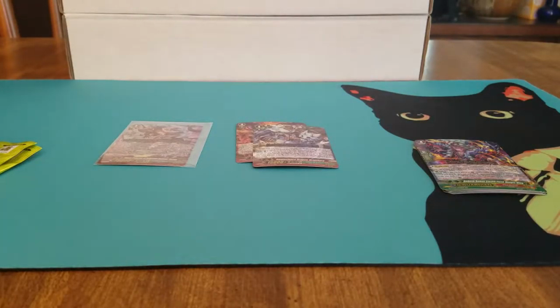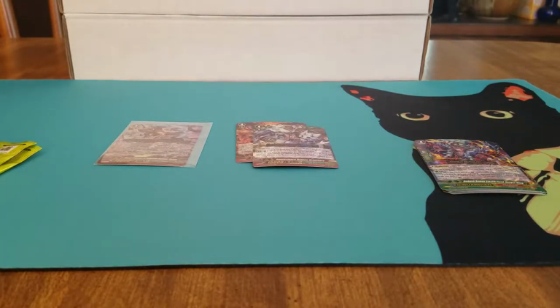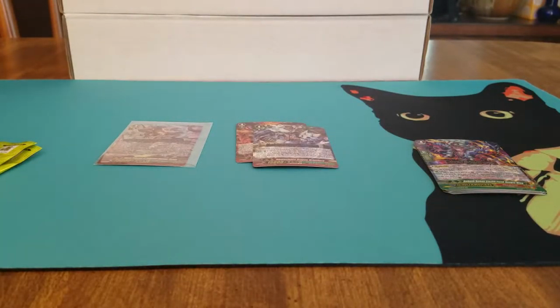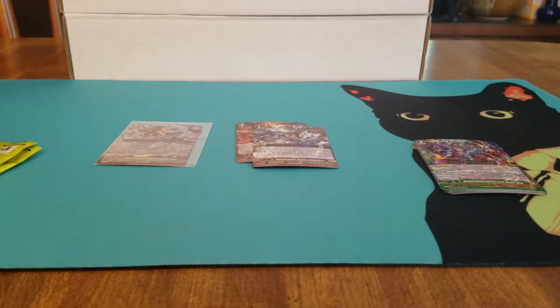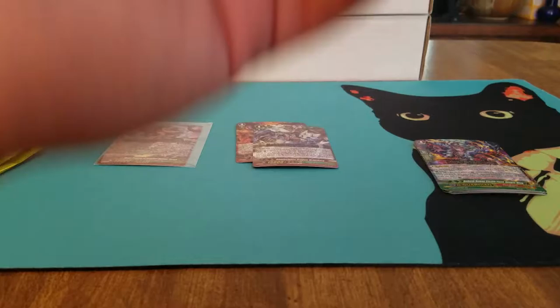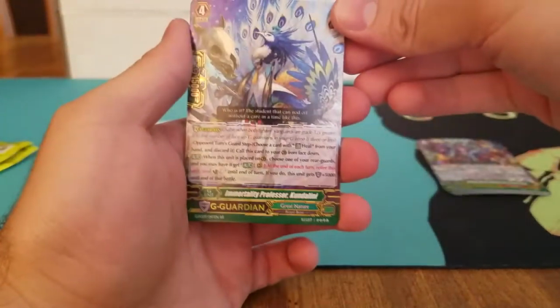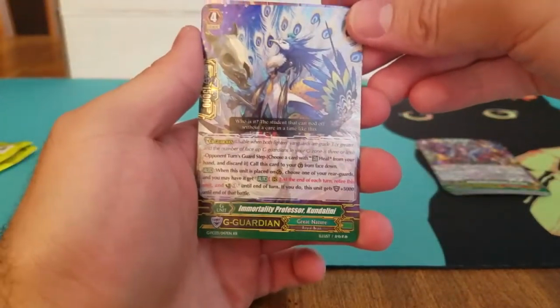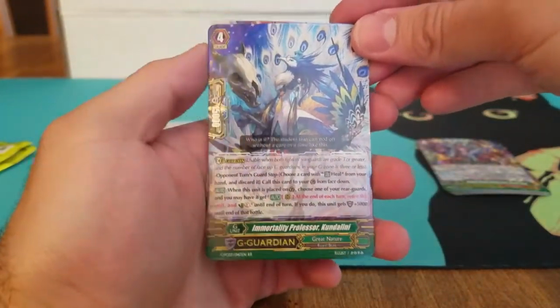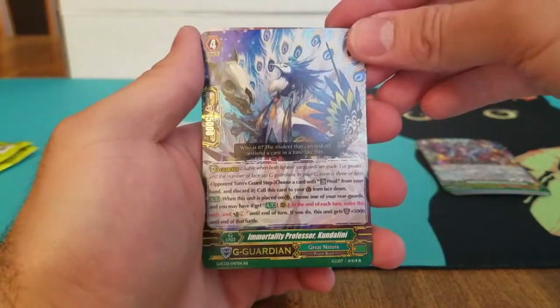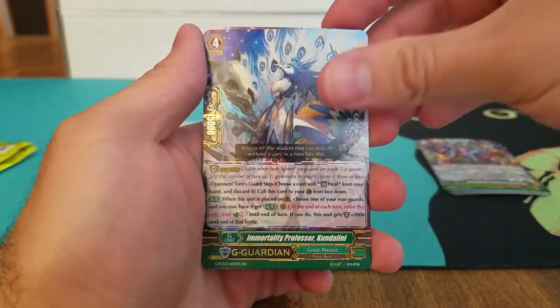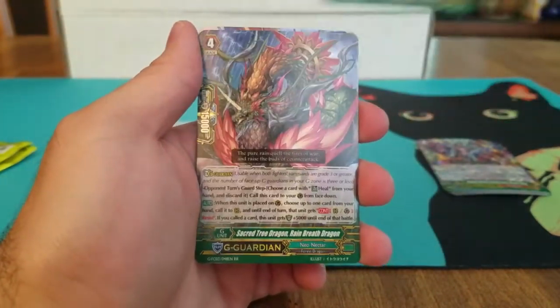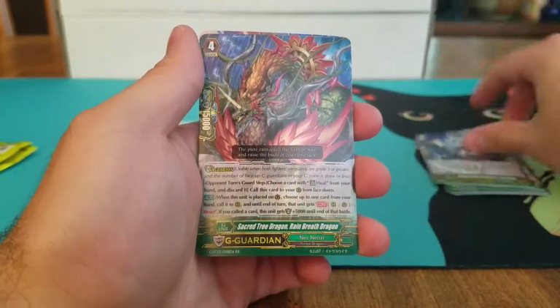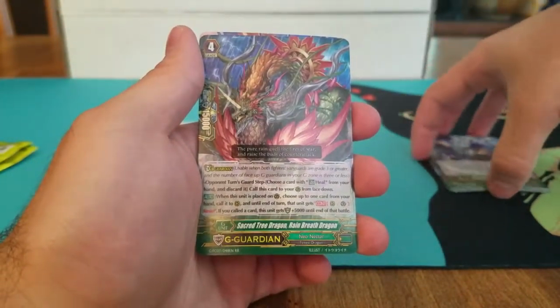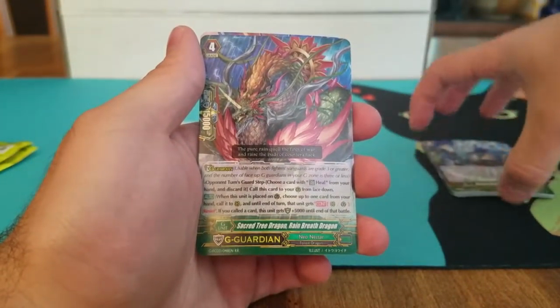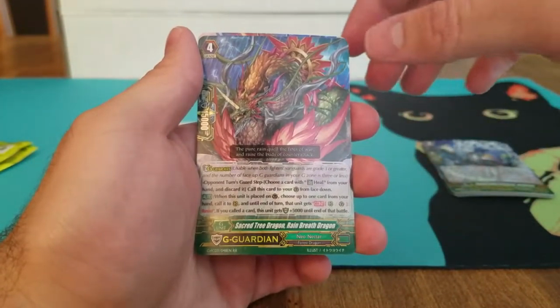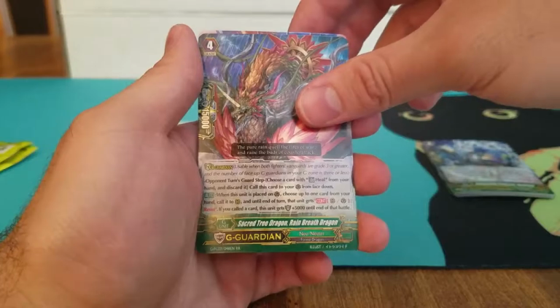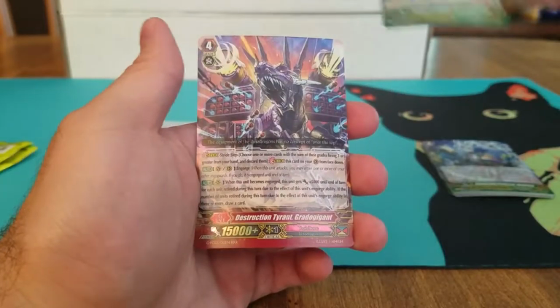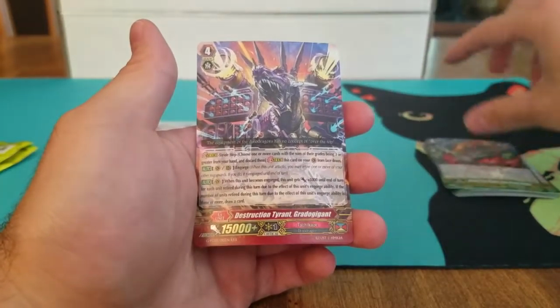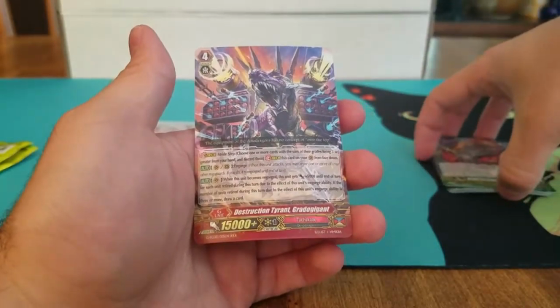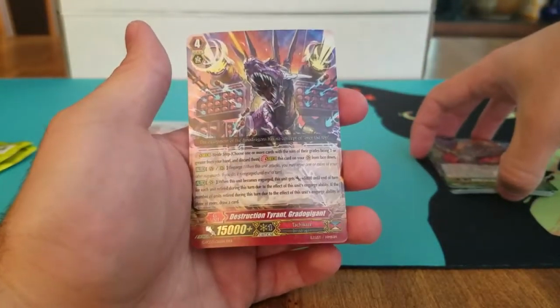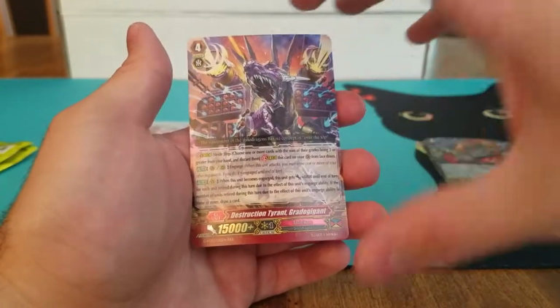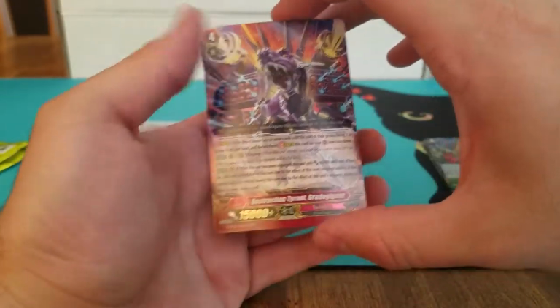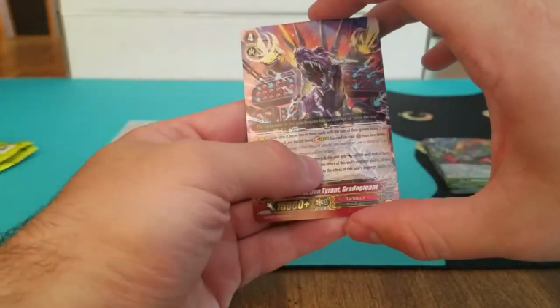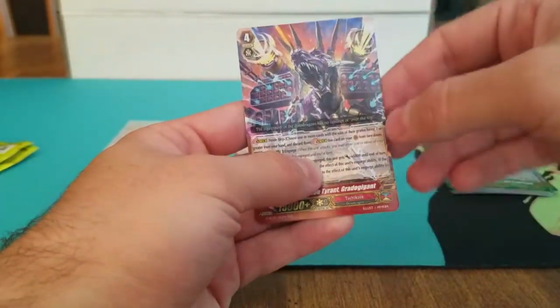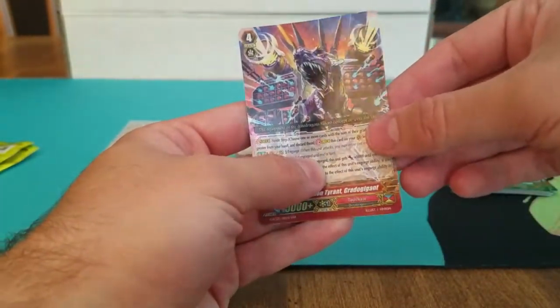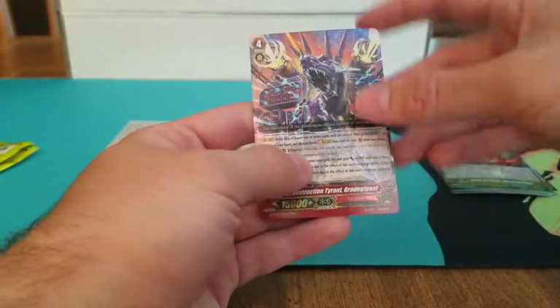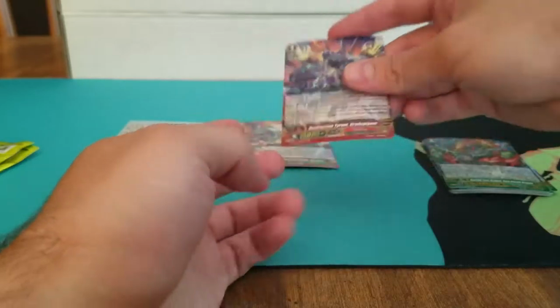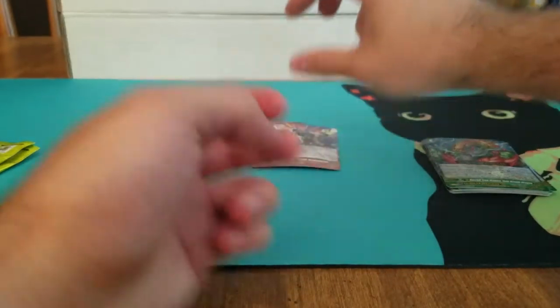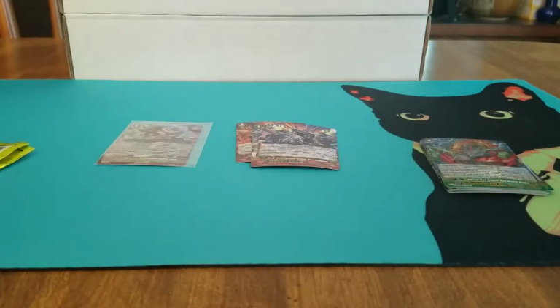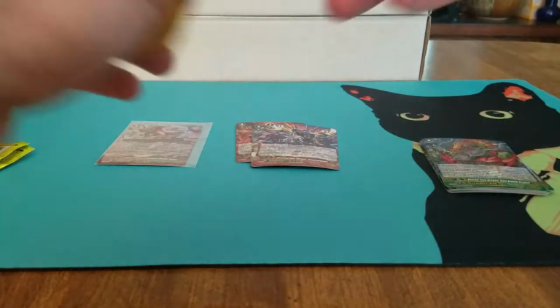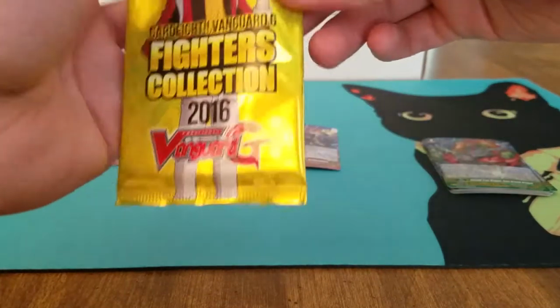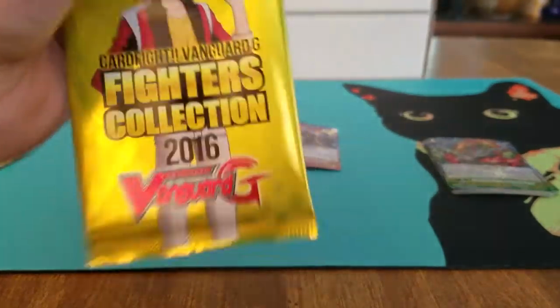Next we have the Great Nature G Guardian, Immortal Professor Kundali; Sacred Tree Dragon, Rainbreath Dragon; and we've got the Destruction Tyrant Gradogian, the Tachikaze Stride.